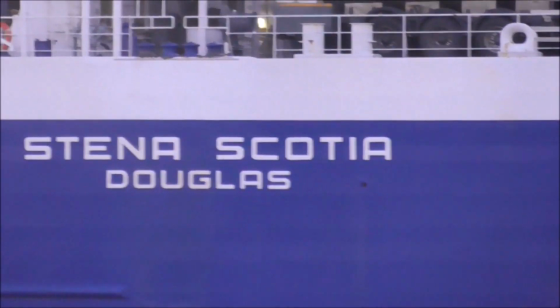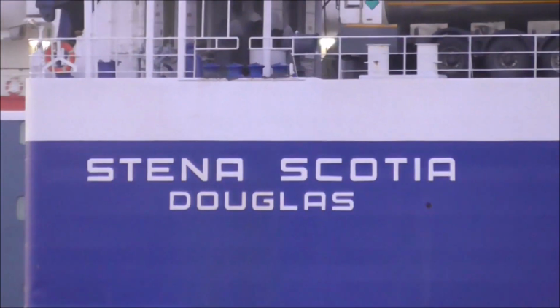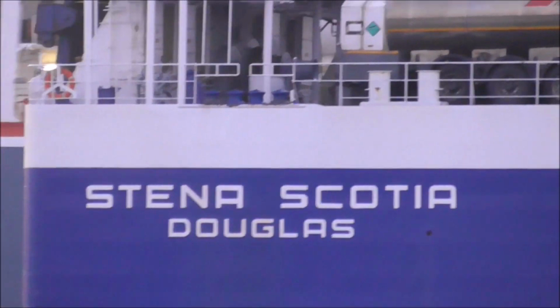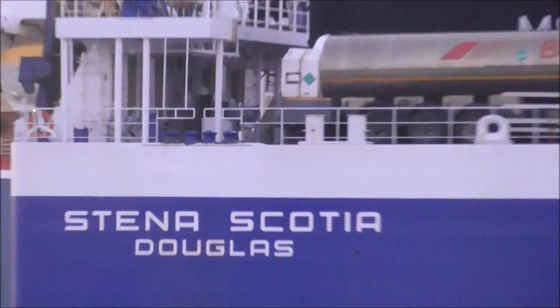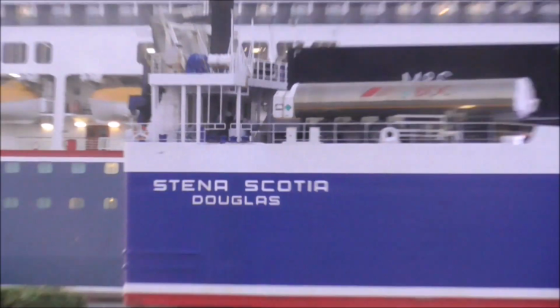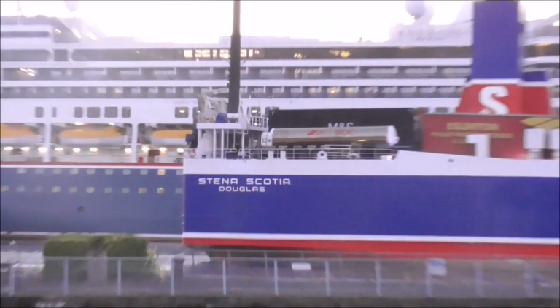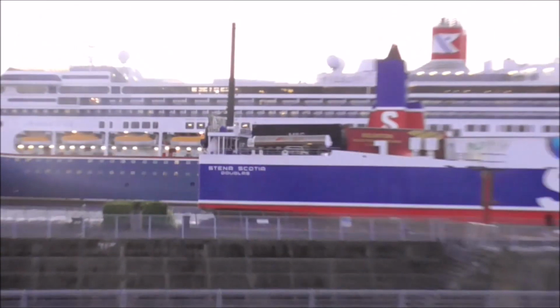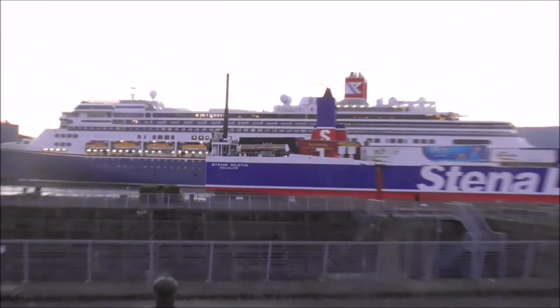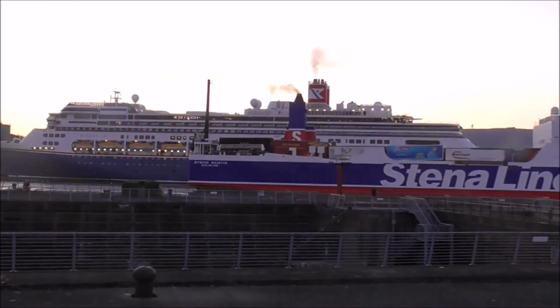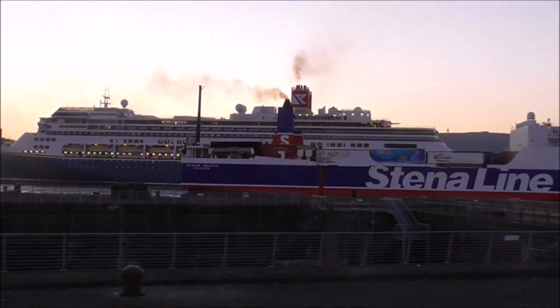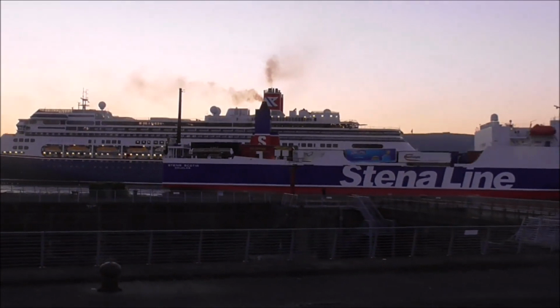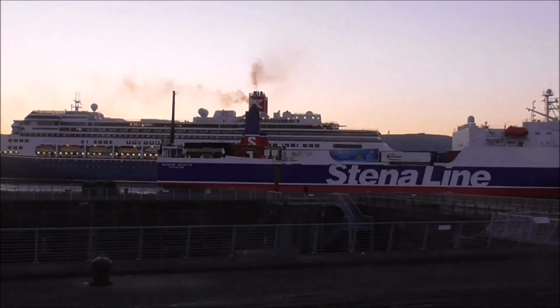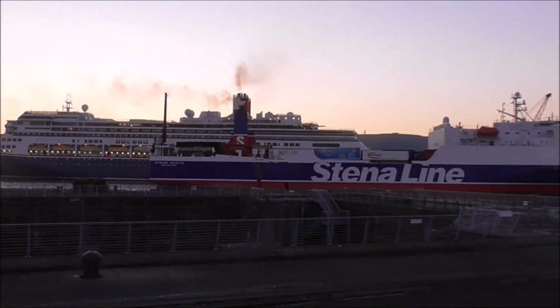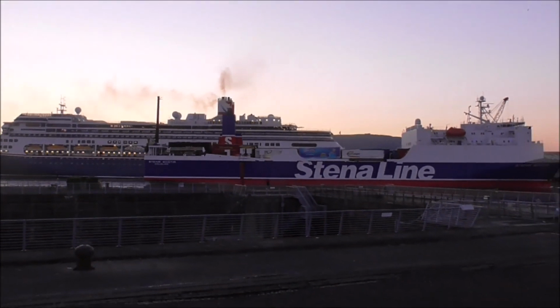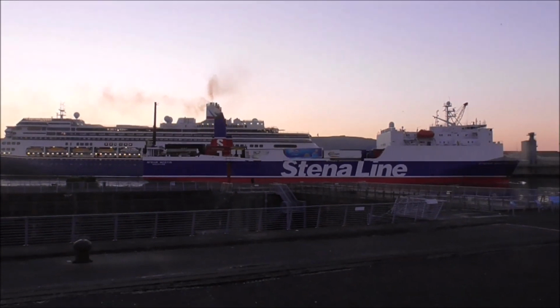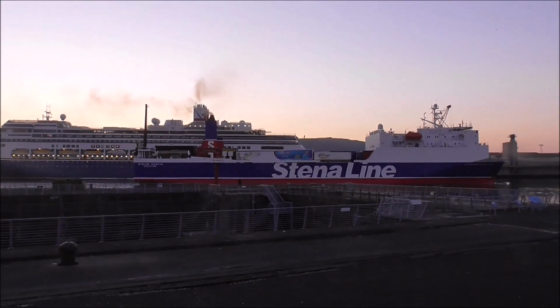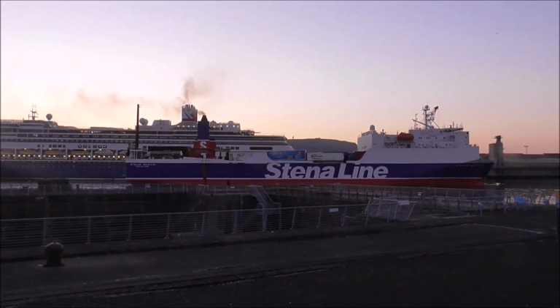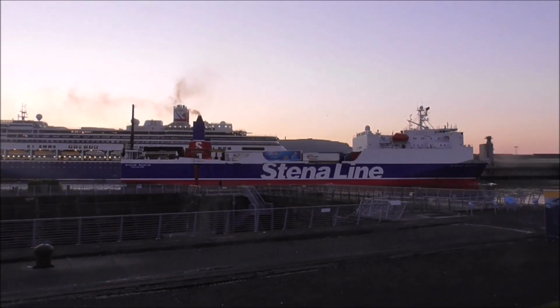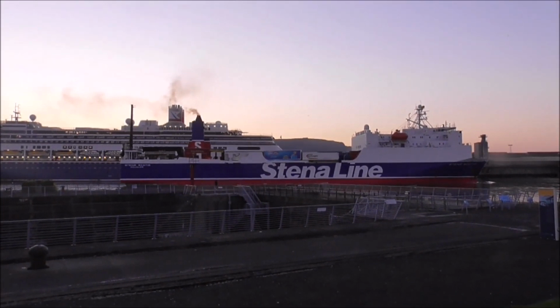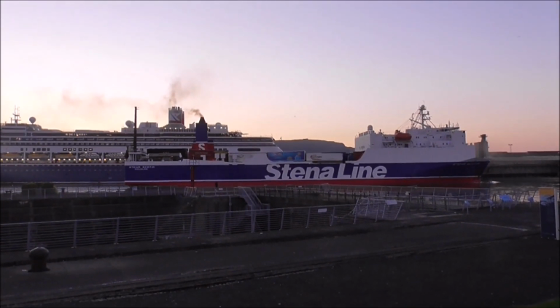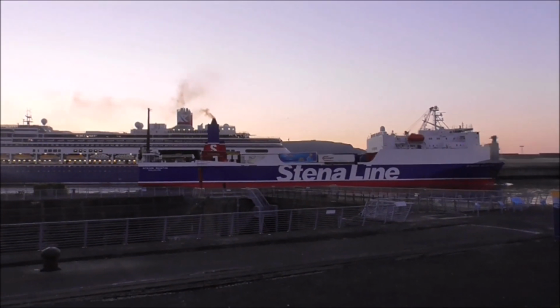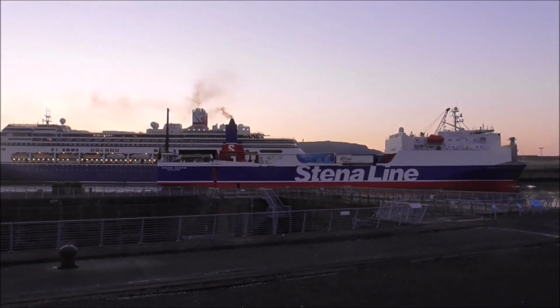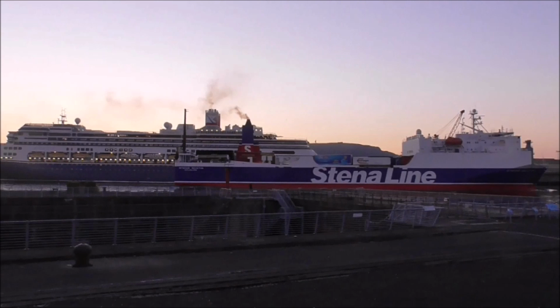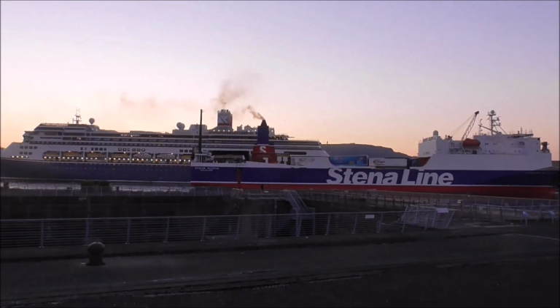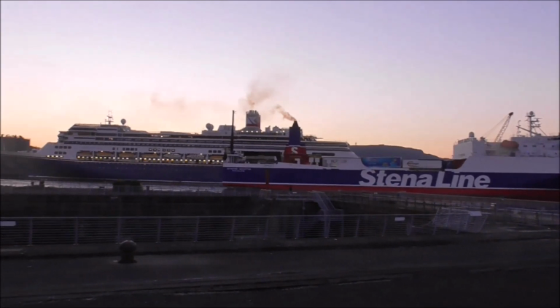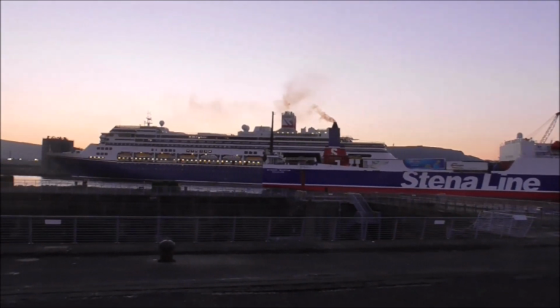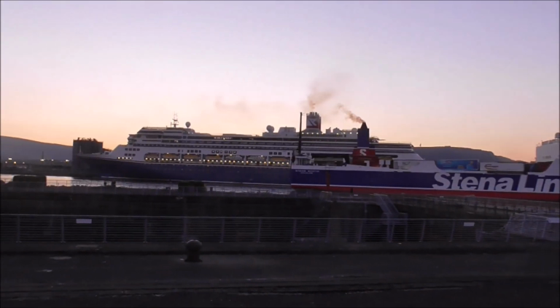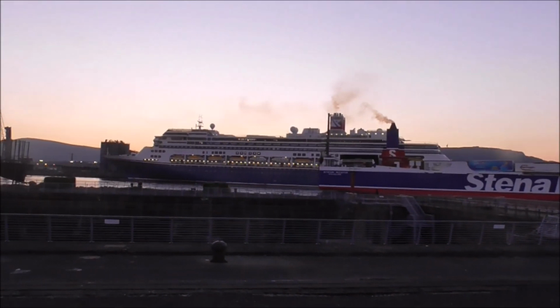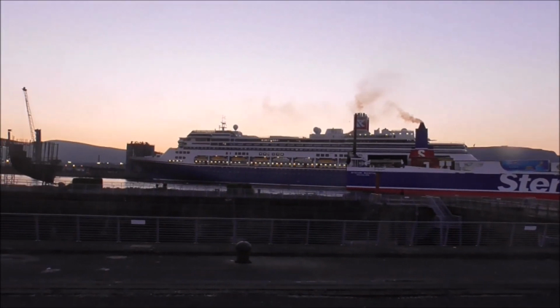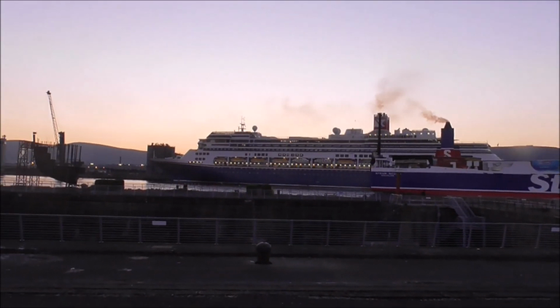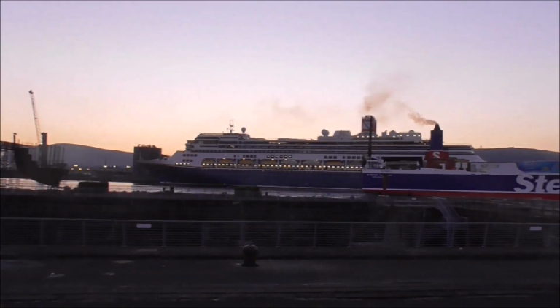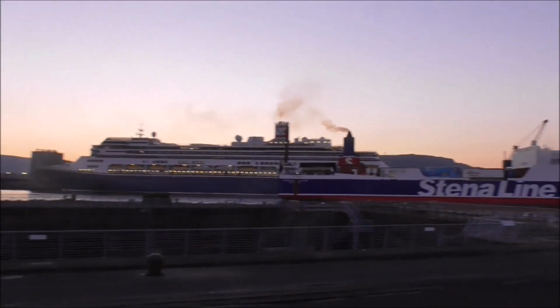Now it's registered in Douglas — Isle of Man. Maybe it tends to the Isle of Man. I don't know — somebody can post in and tell me that.